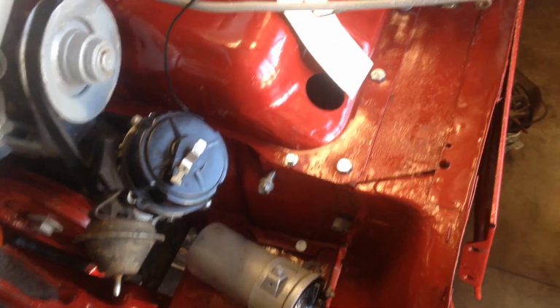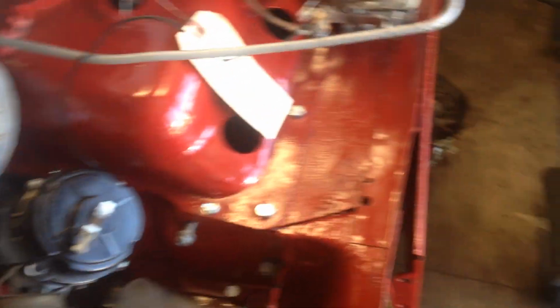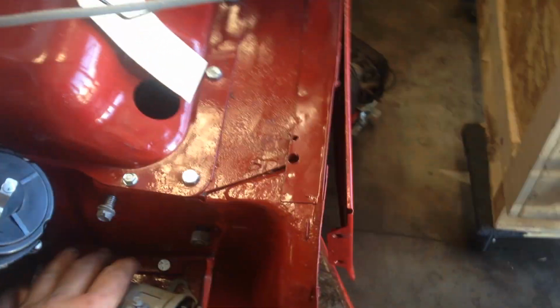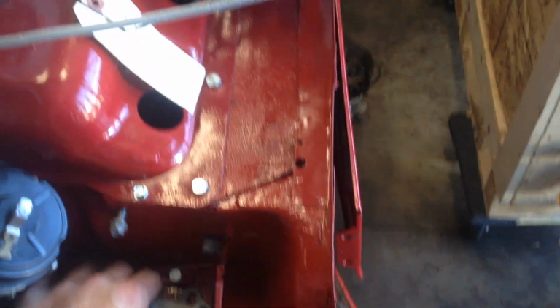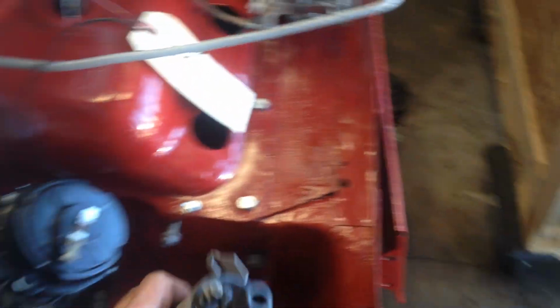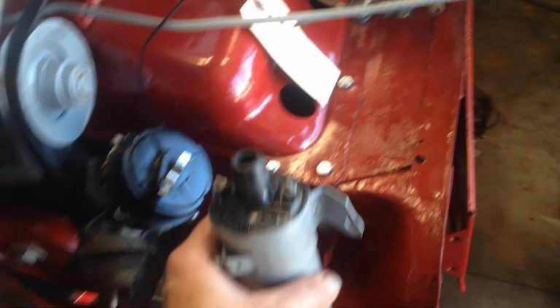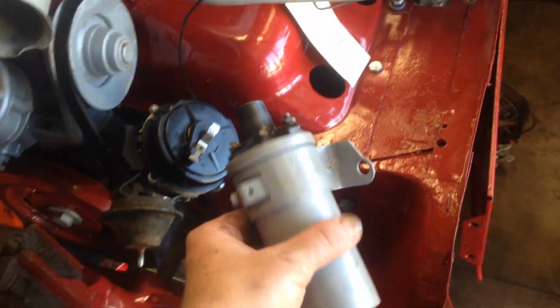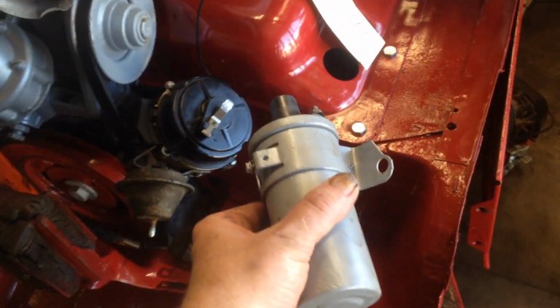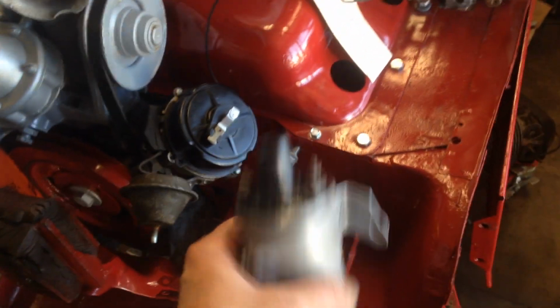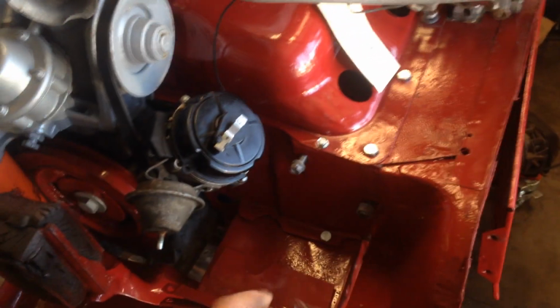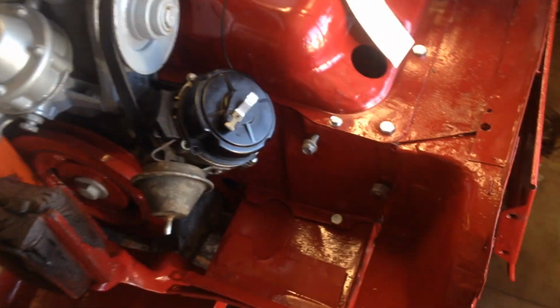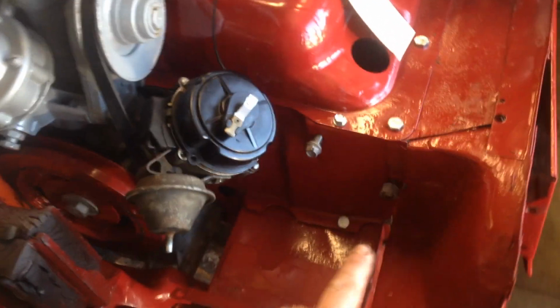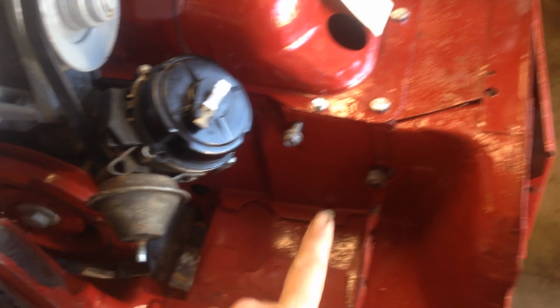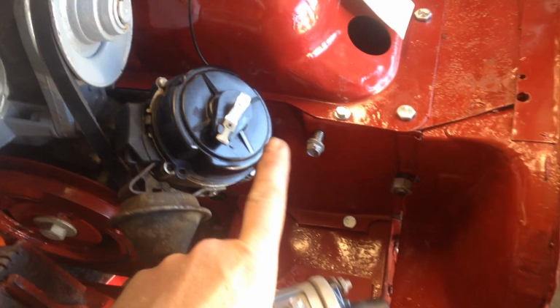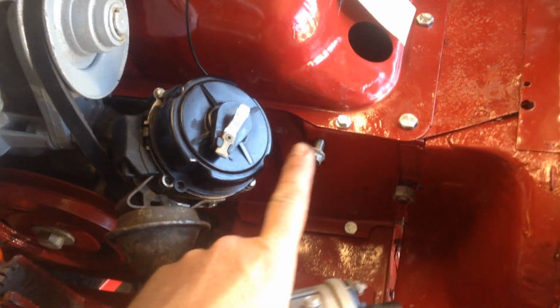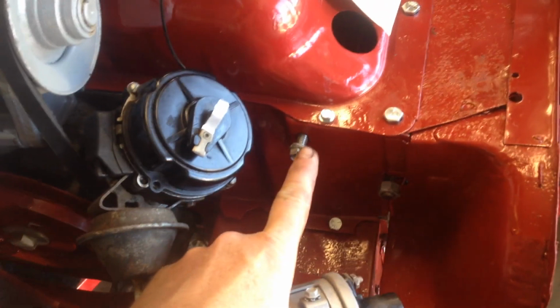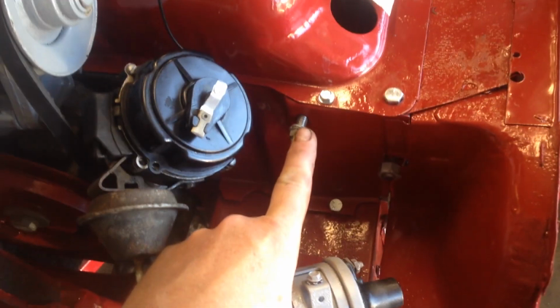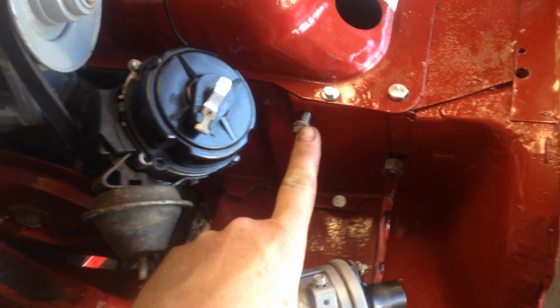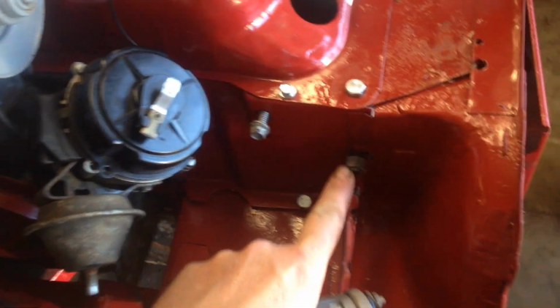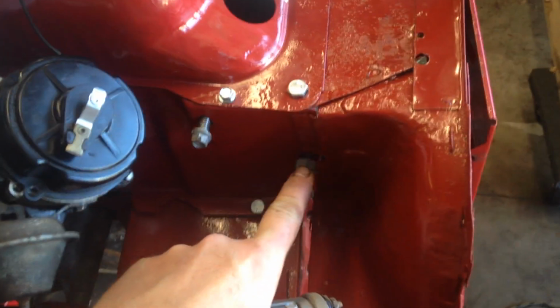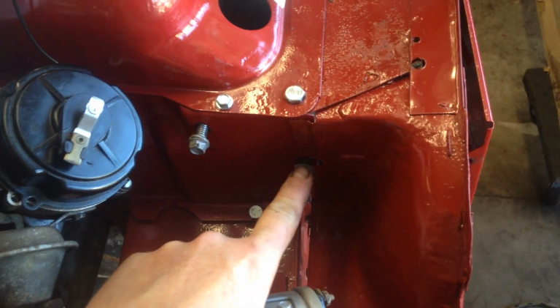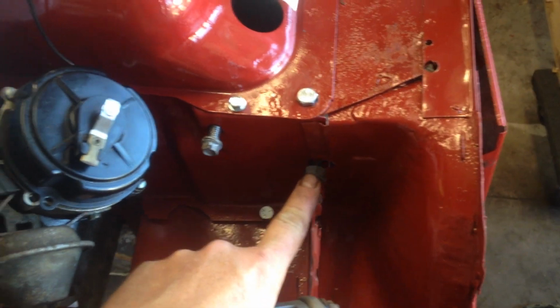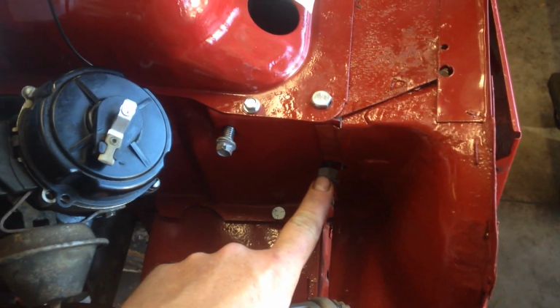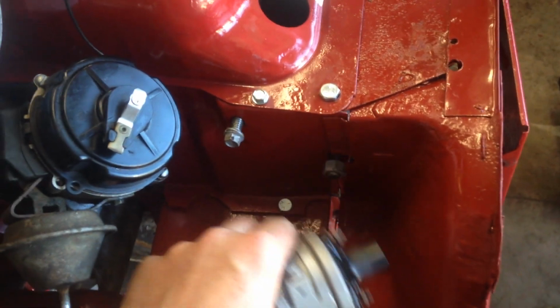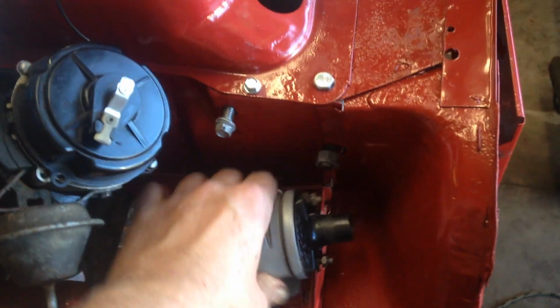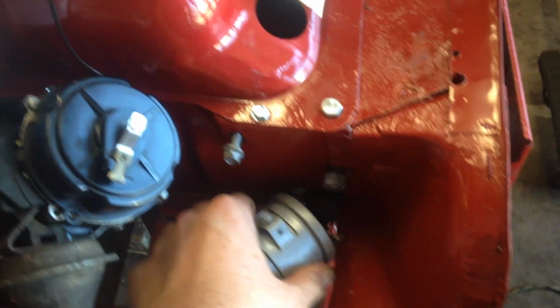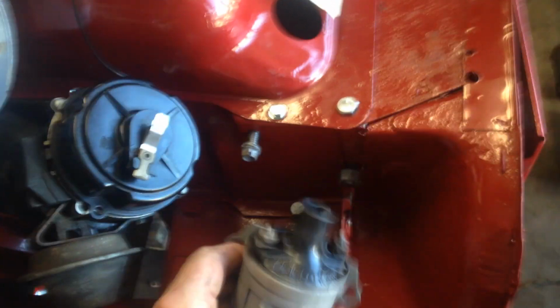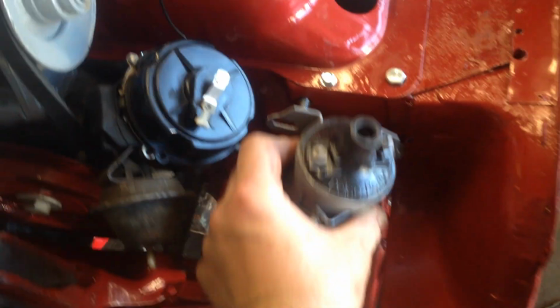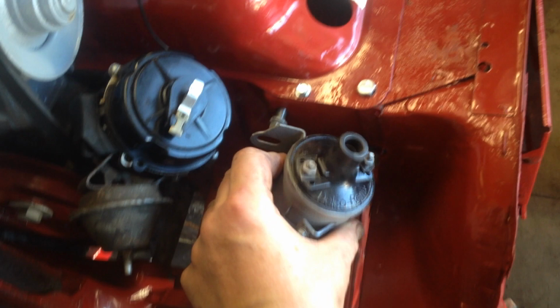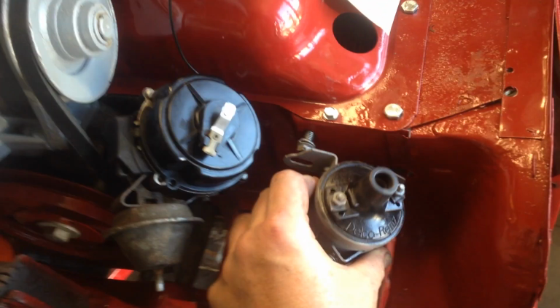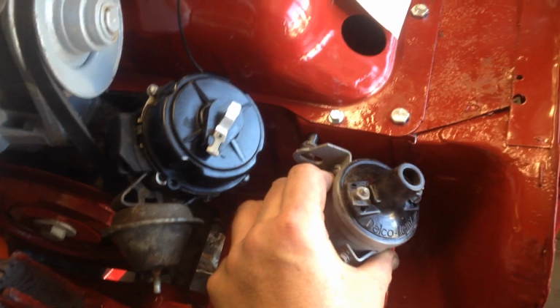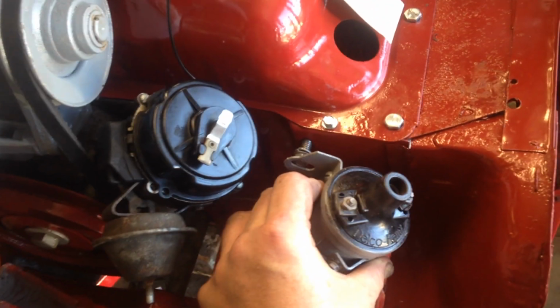The next thing that goes on is the coil, and it mounts right here. It uses this new bolt and reuses this bolt. After that, I mount it like that.